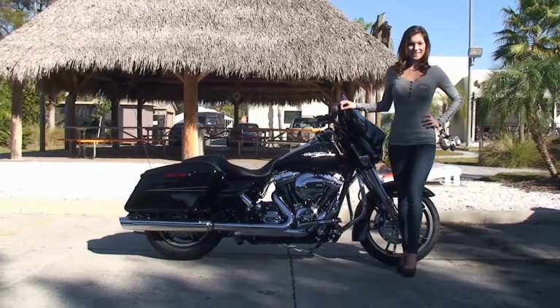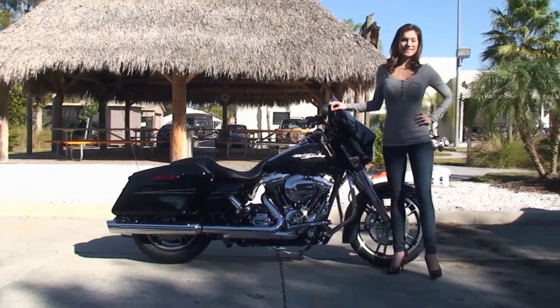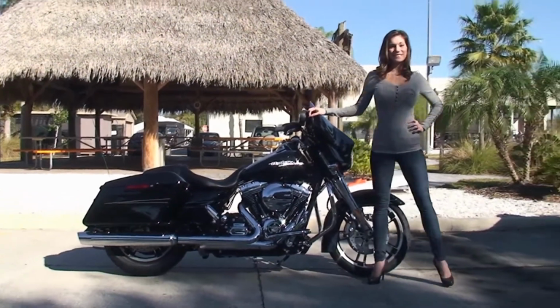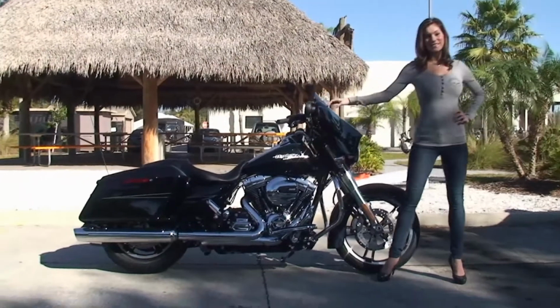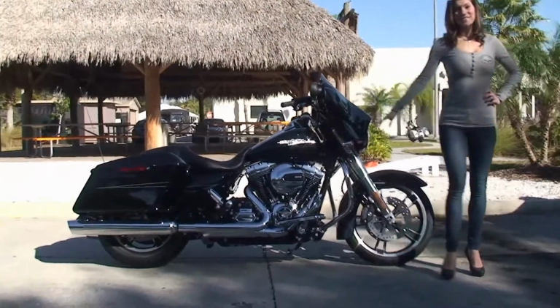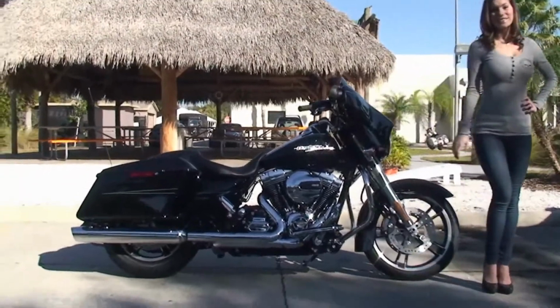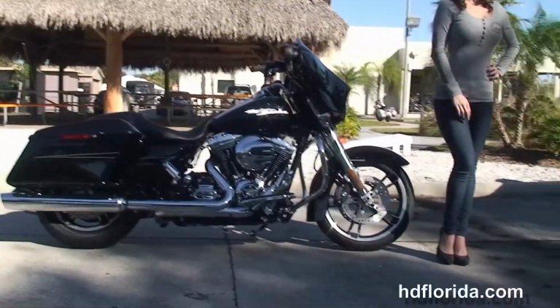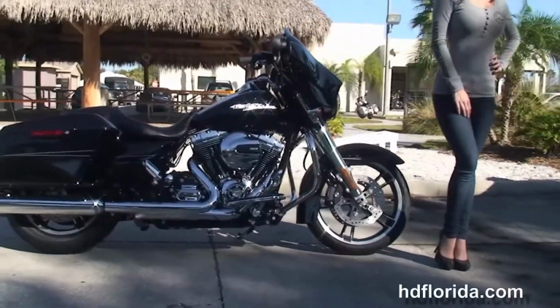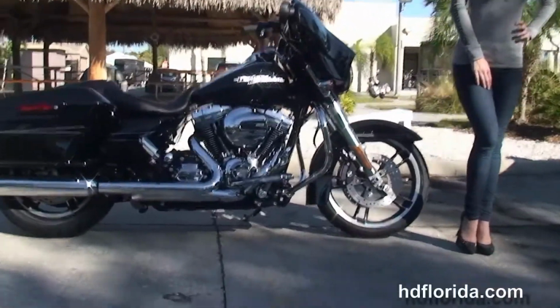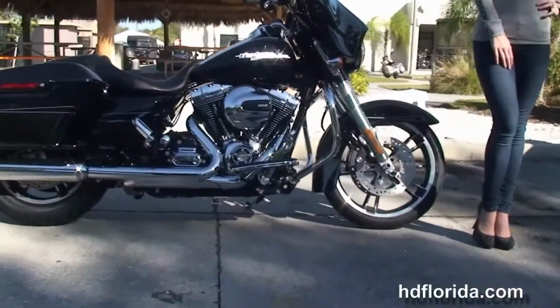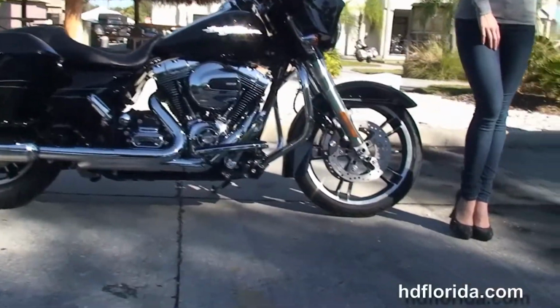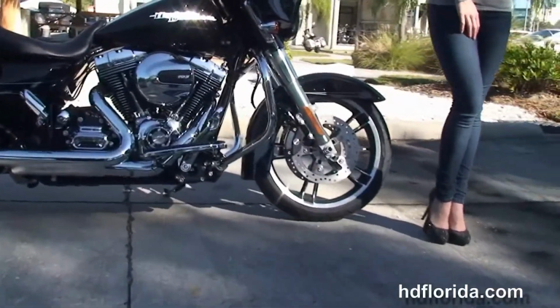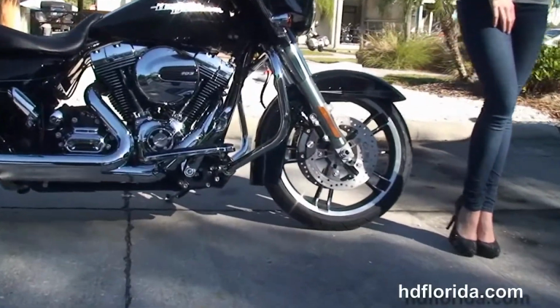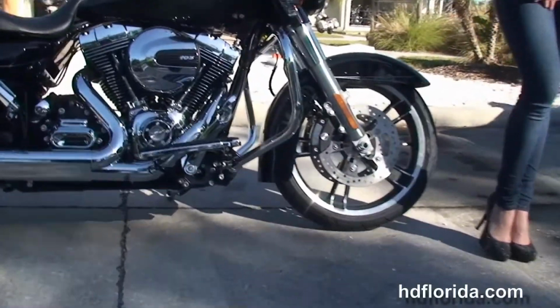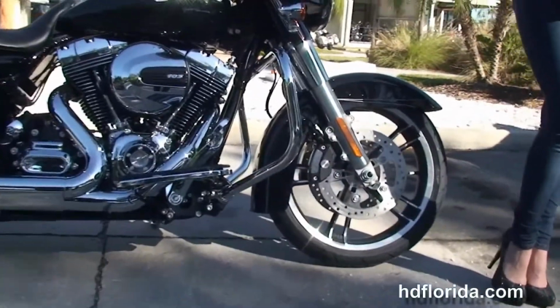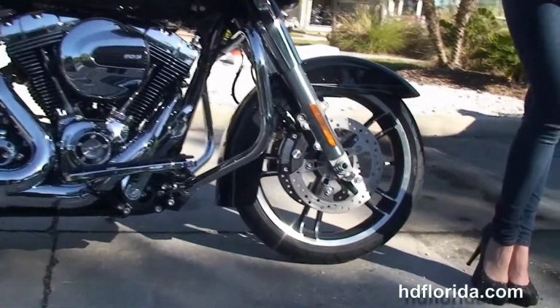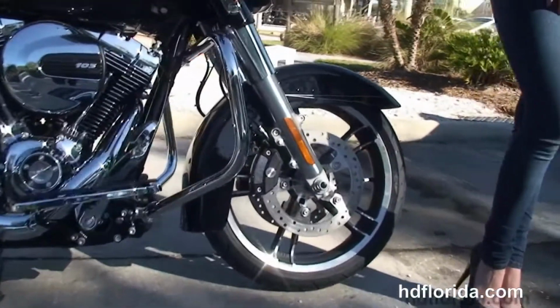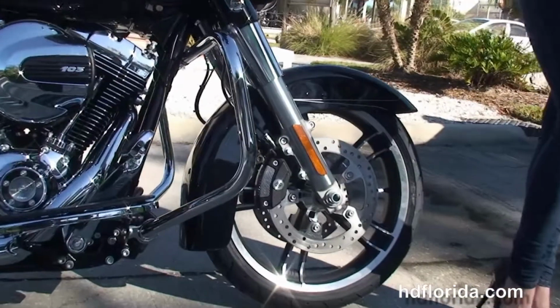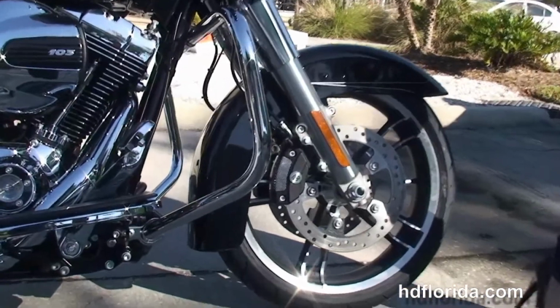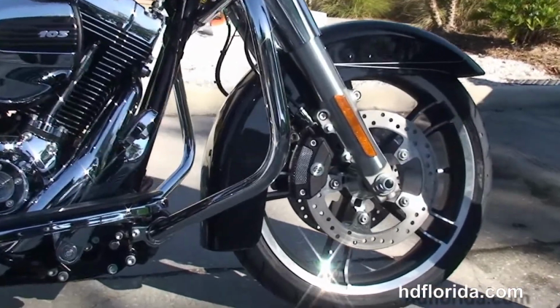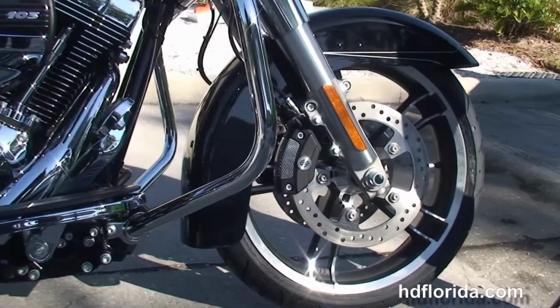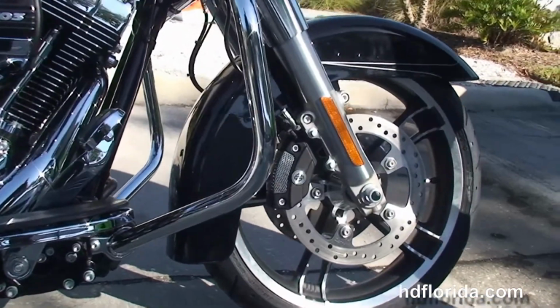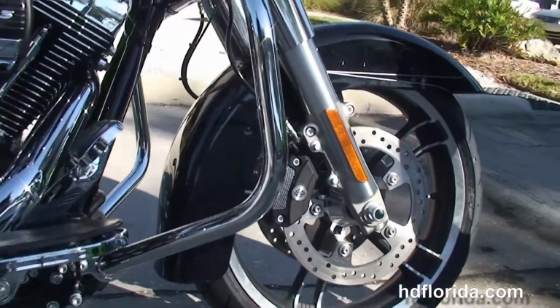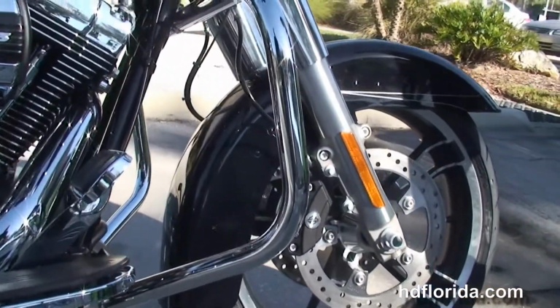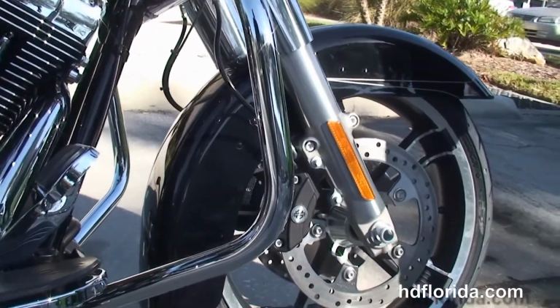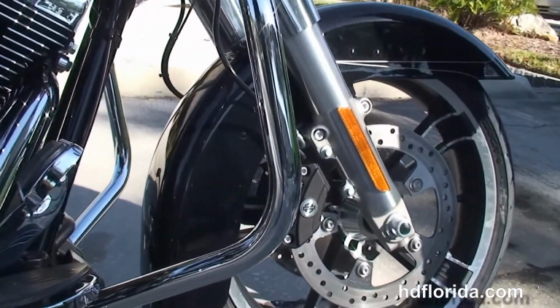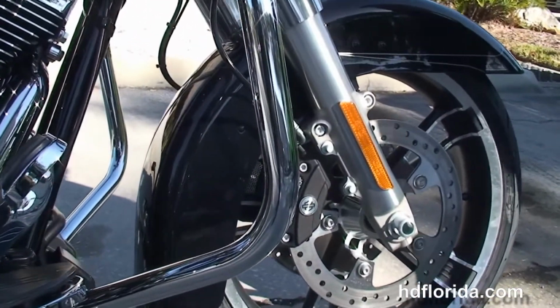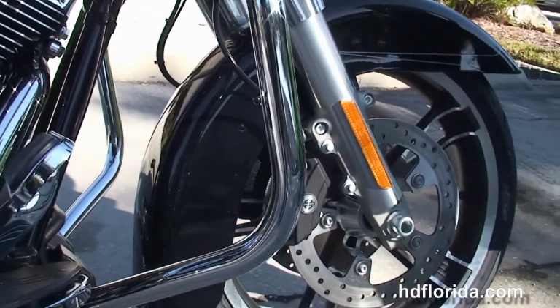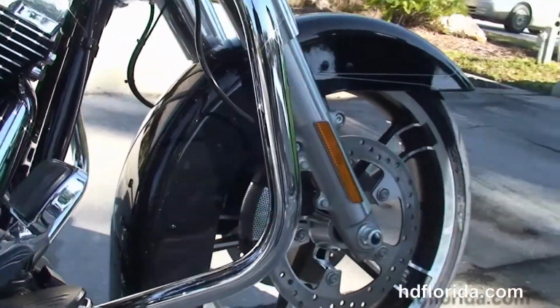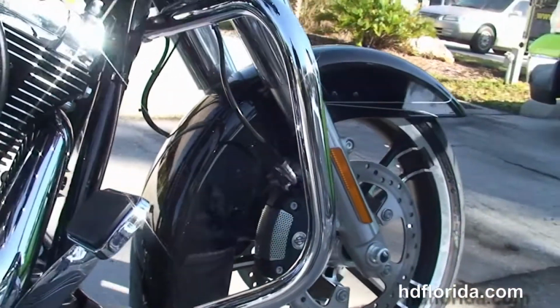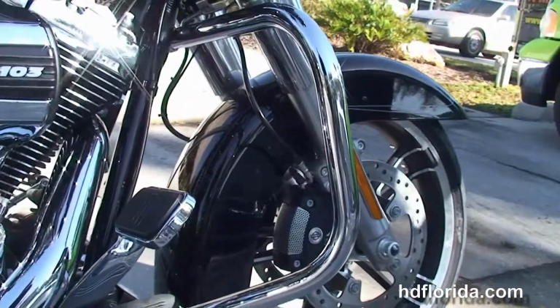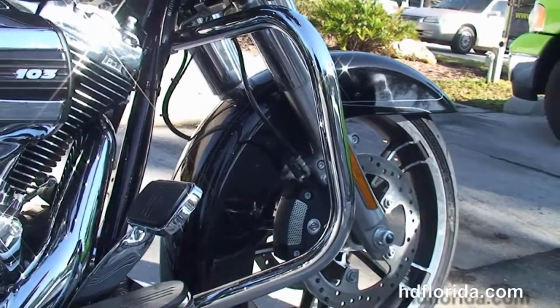The Special starts out front with the new 49mm front forks, the color match fairing skirt, the new low profile front fender, and the 19 inch enforcer wheels. We have dual floating rotors and 4 piston Brembo calipers.